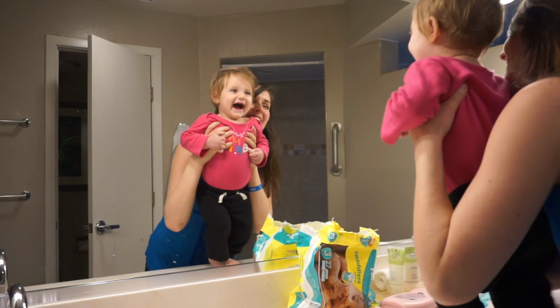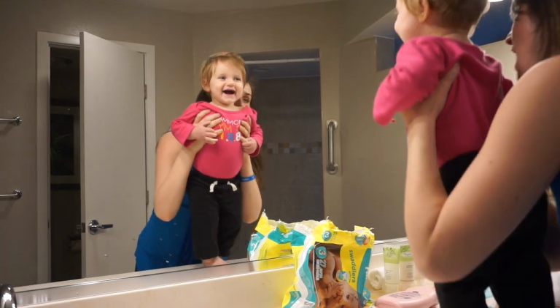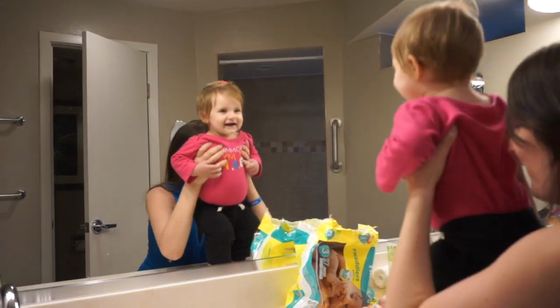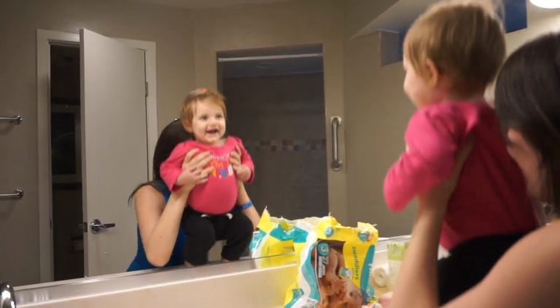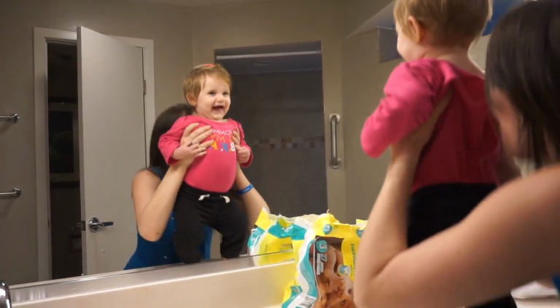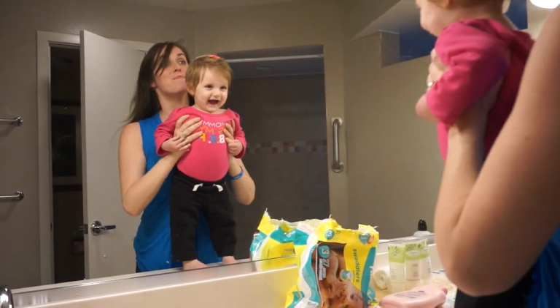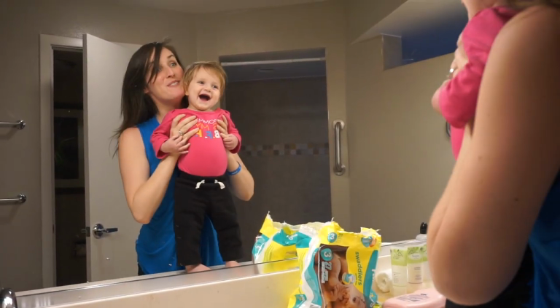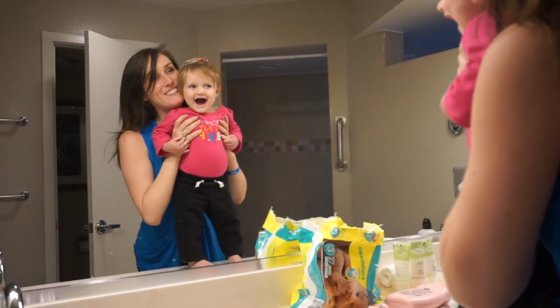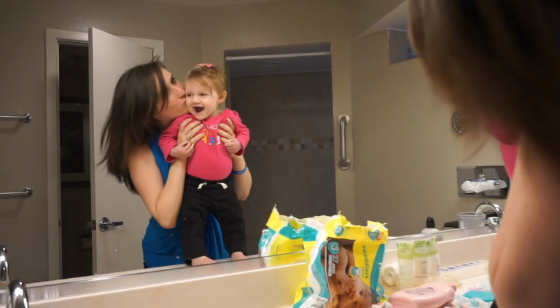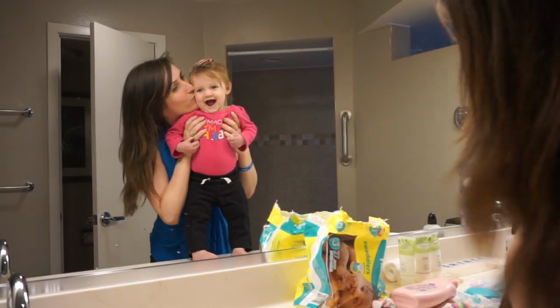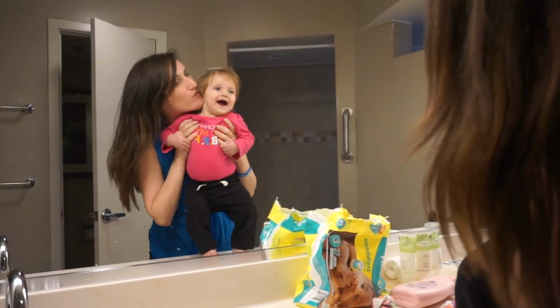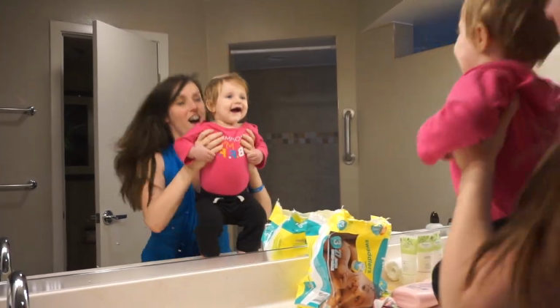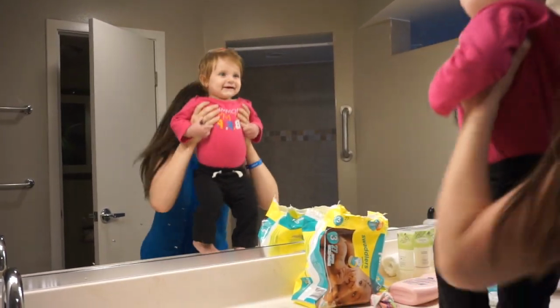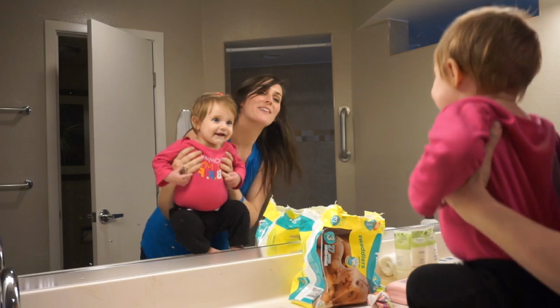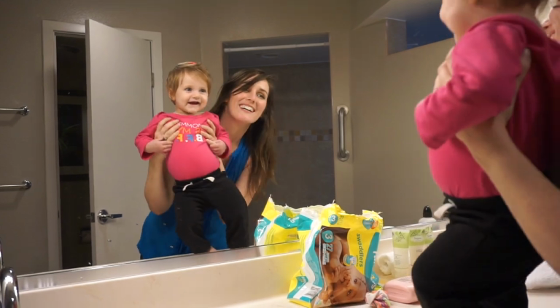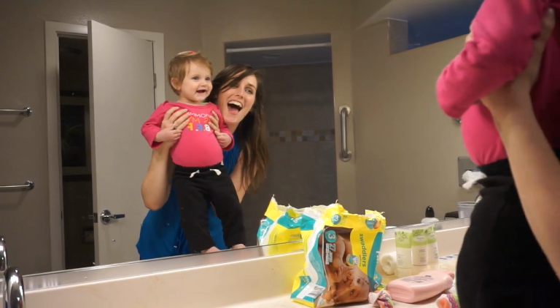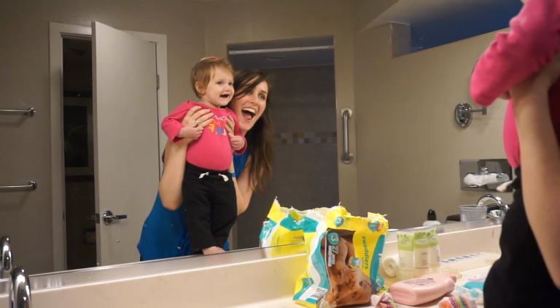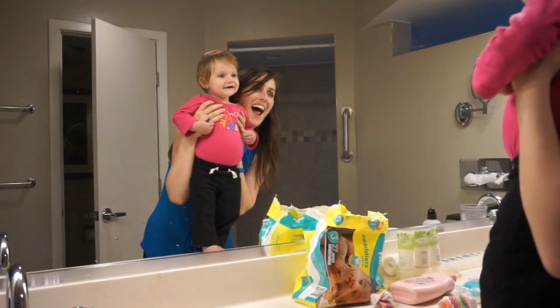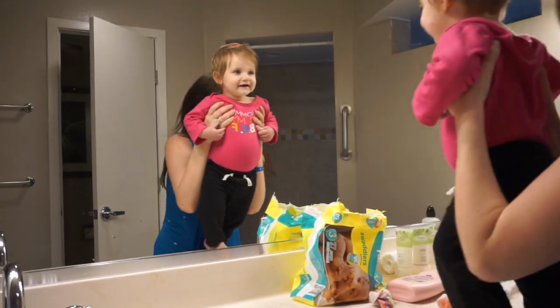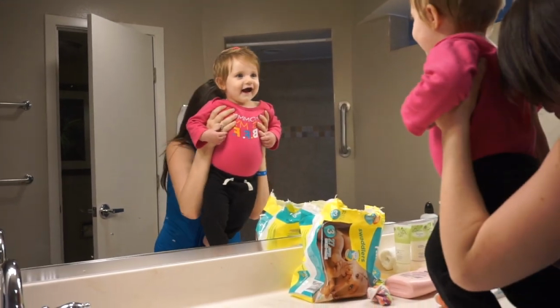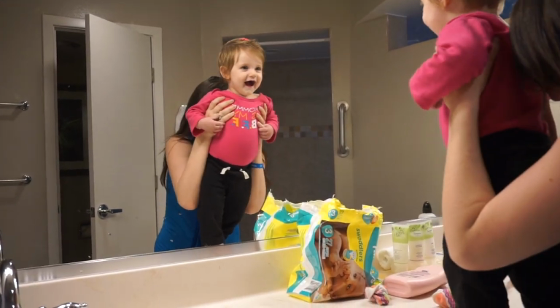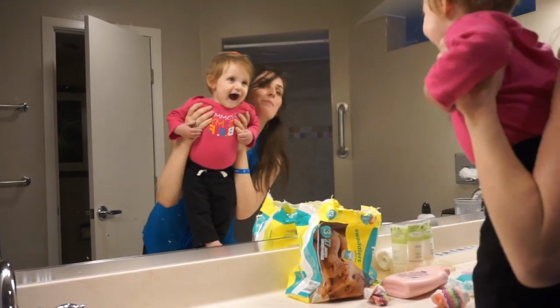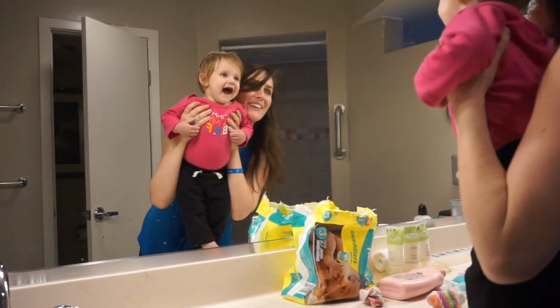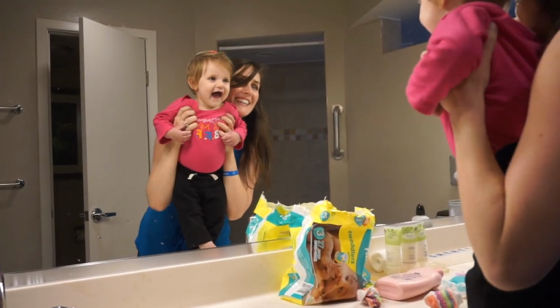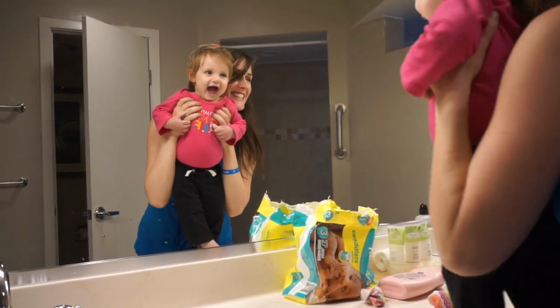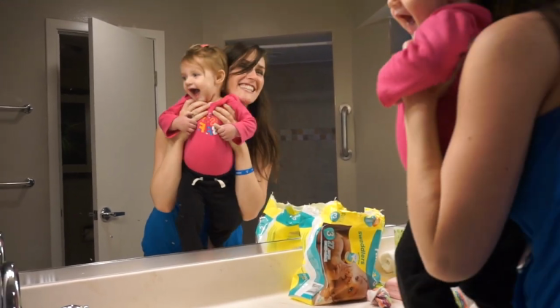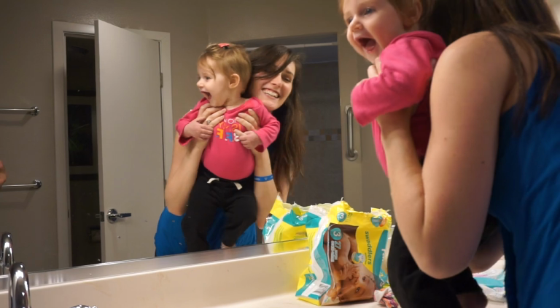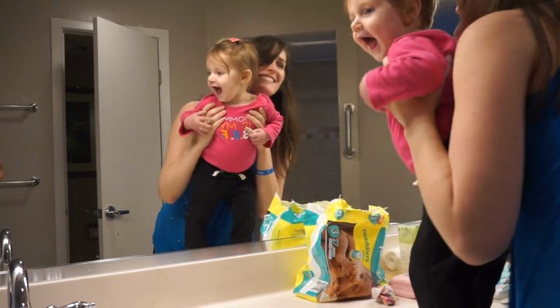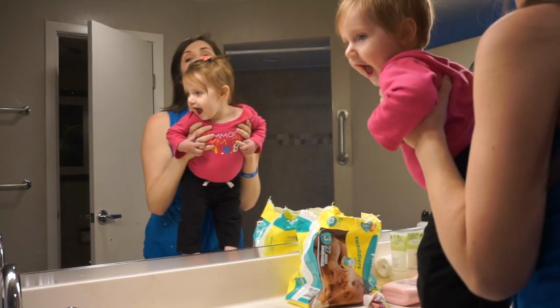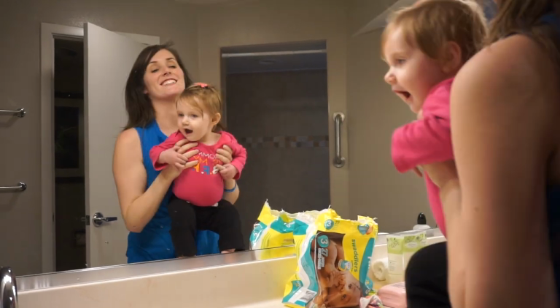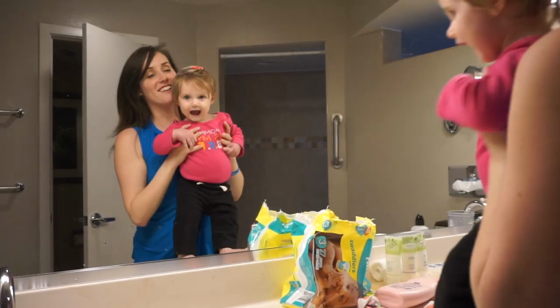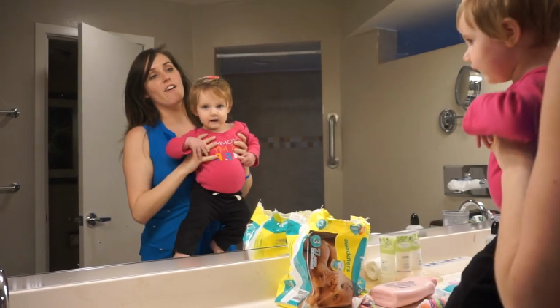Sometimes you go to the side, sometimes you go above, sometimes you make funny faces. The variety is really great both for baby — the unexpected is fun — and for you, because standard peekaboo can get kind of old after a while.